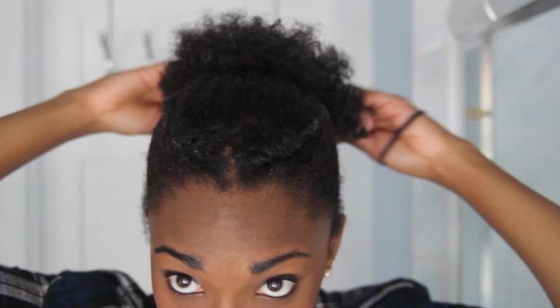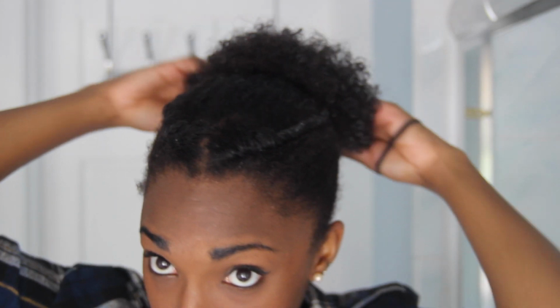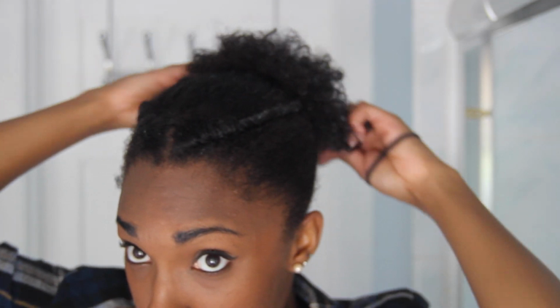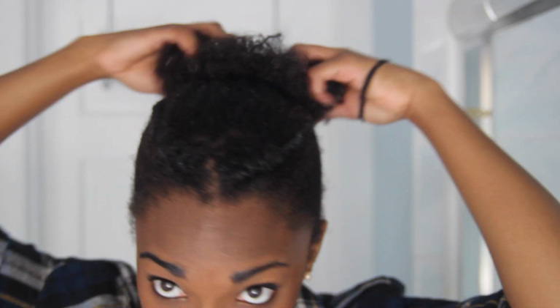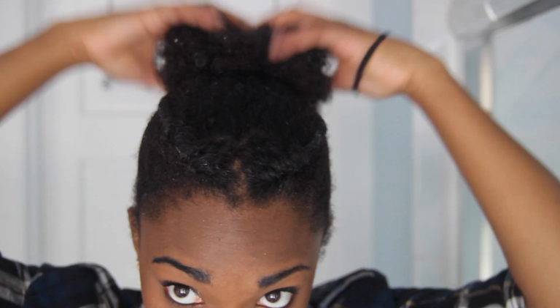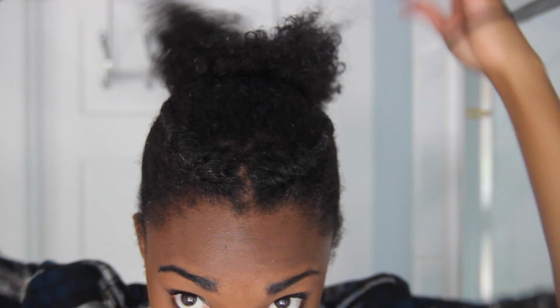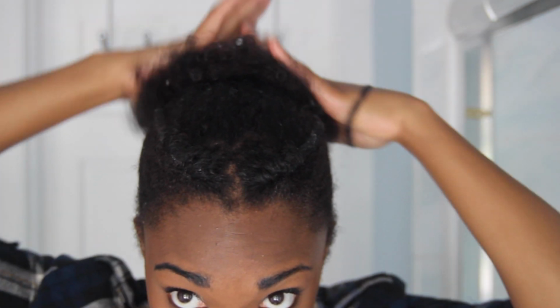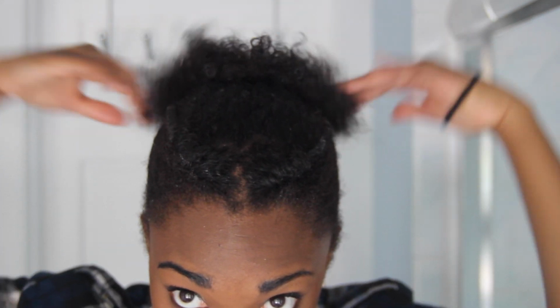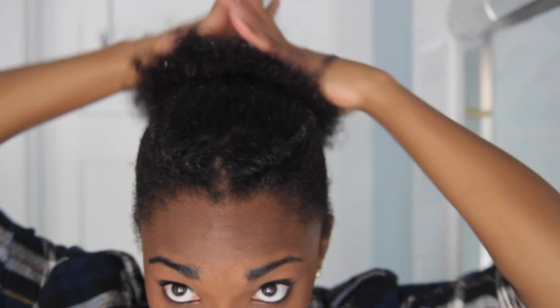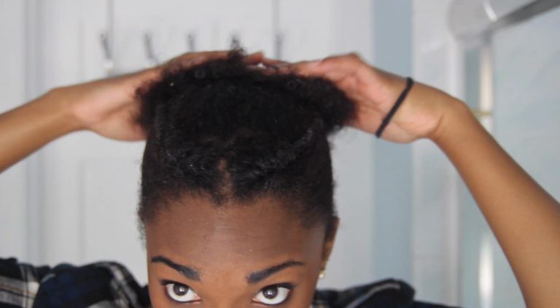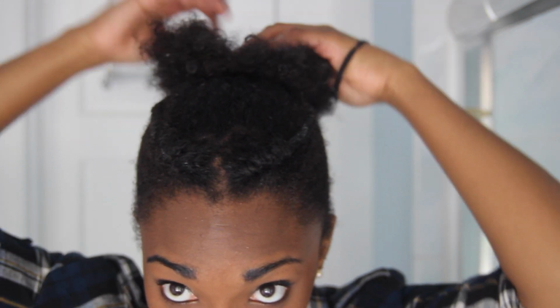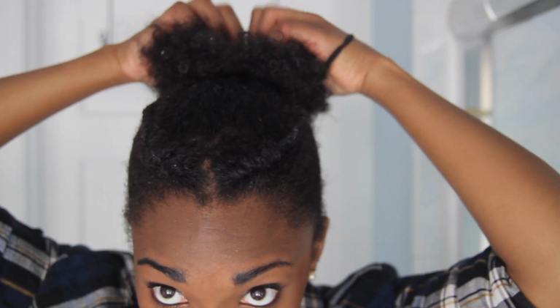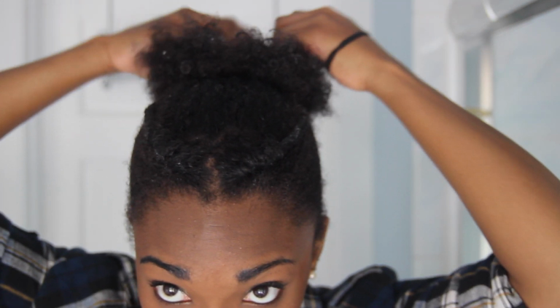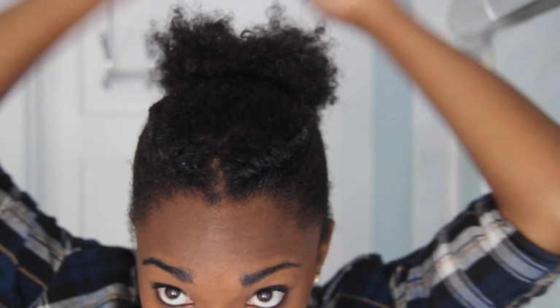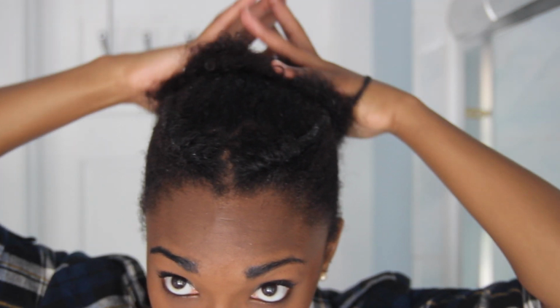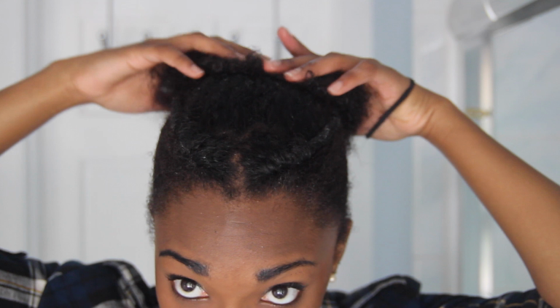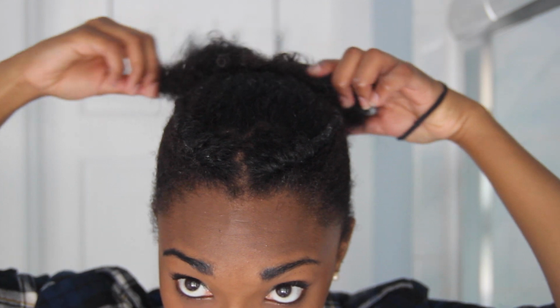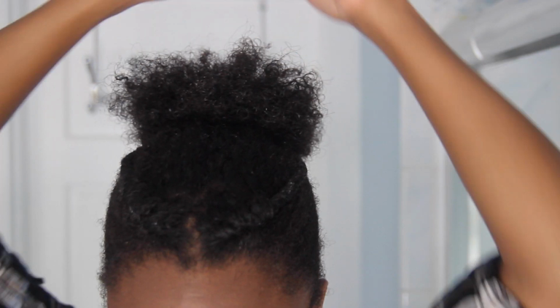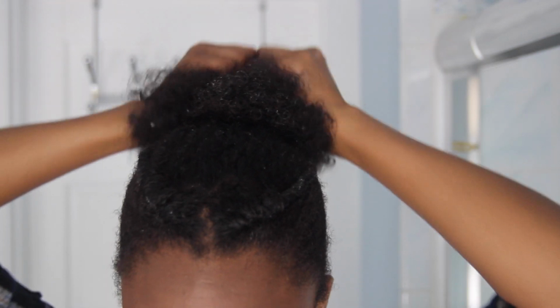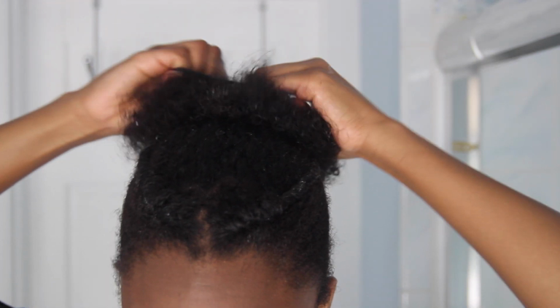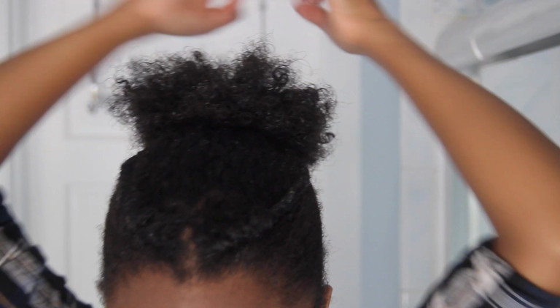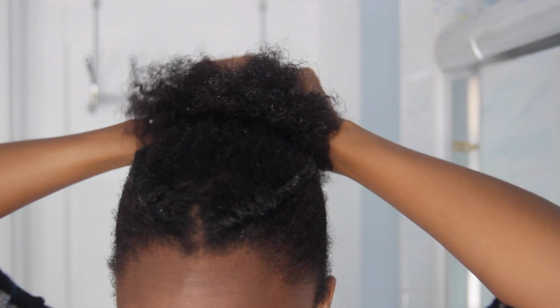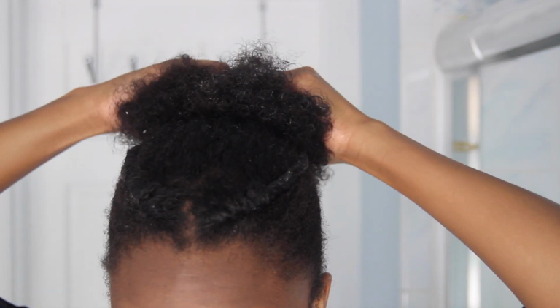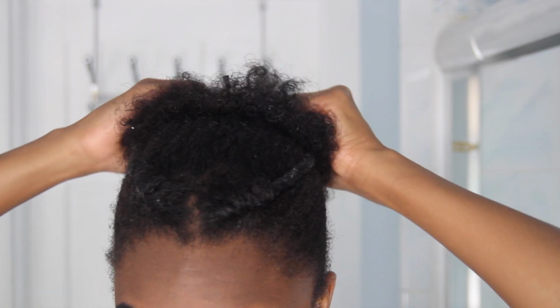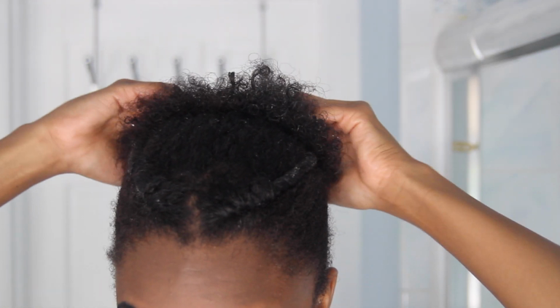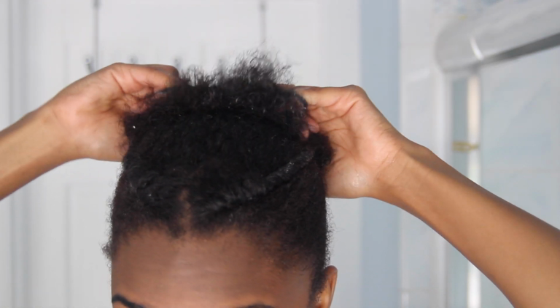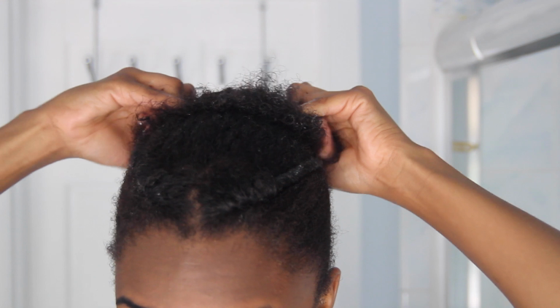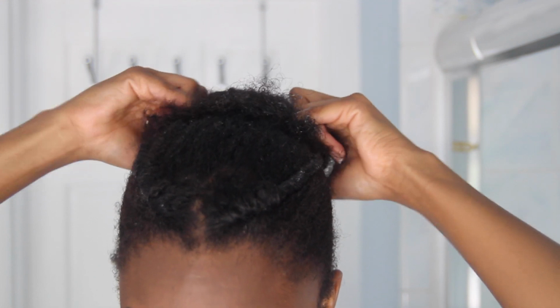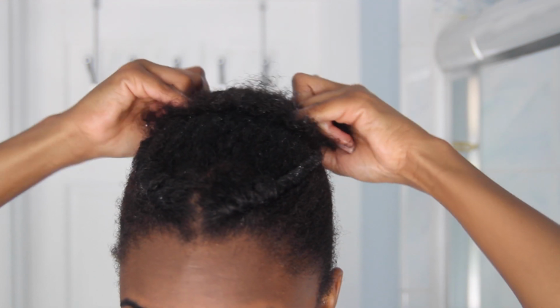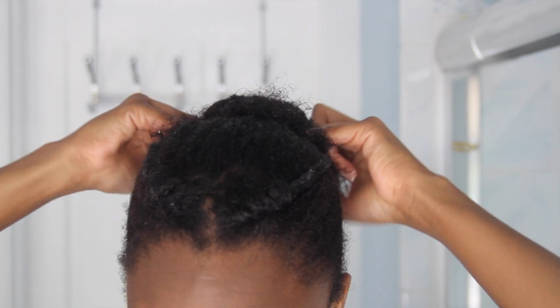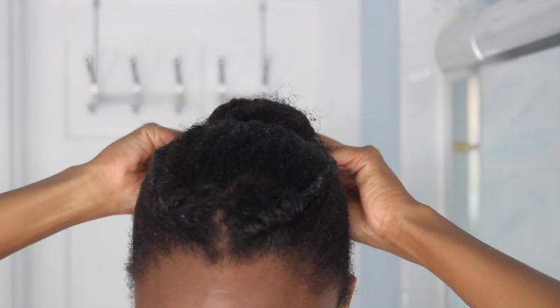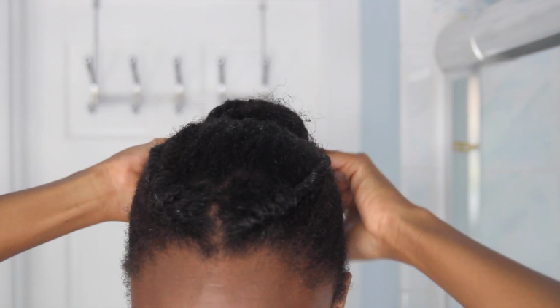Then I work with my puff — I kind of smooth it out, pull the hairs out, and make sure the middle is very smooth. What we're going to do is use a ribbon tie or scrunchie to smooth down the middle of your puff and create a bun by securing all the edges underneath itself.